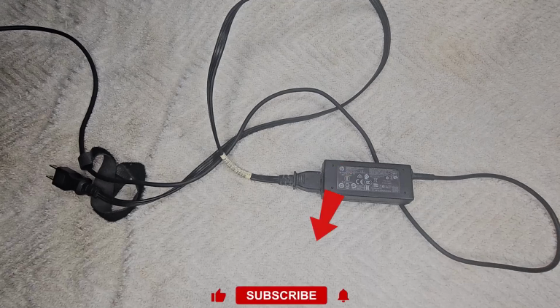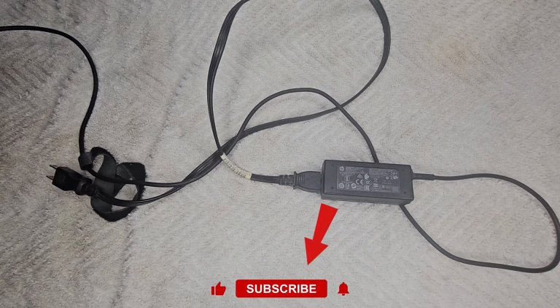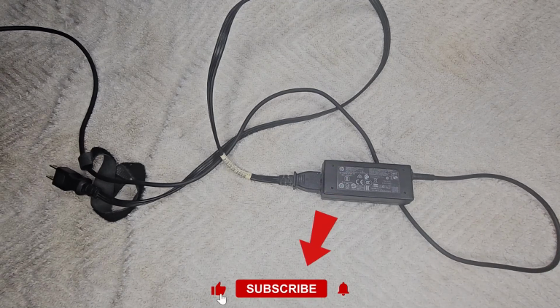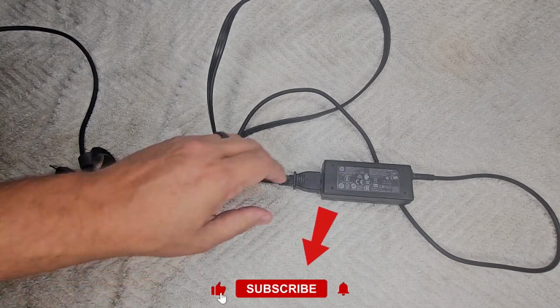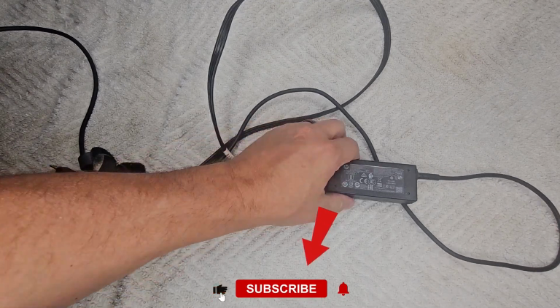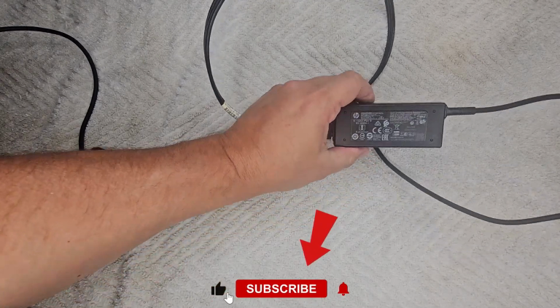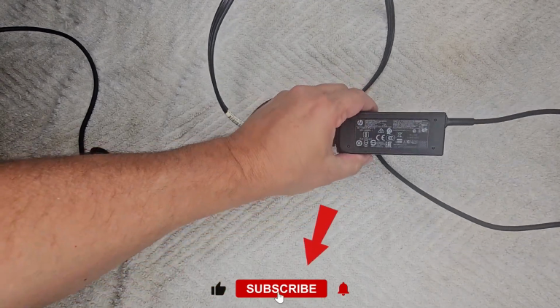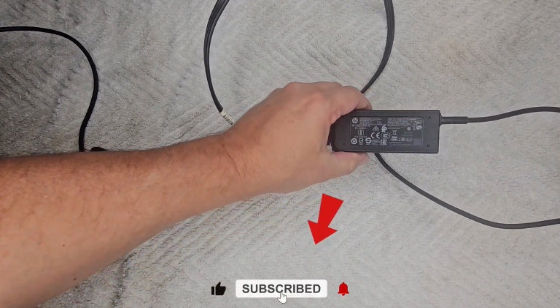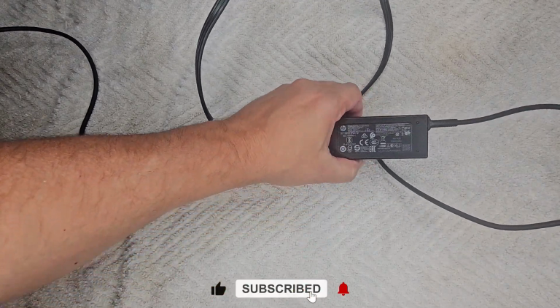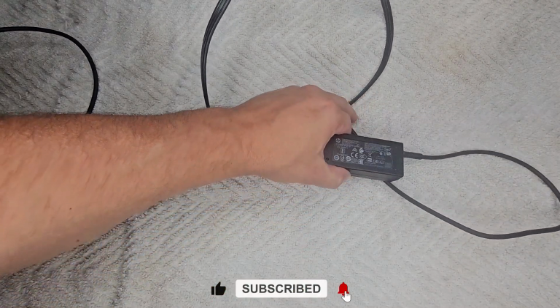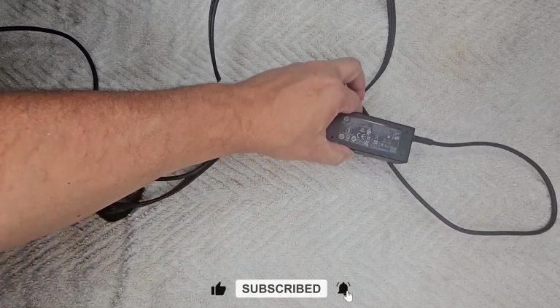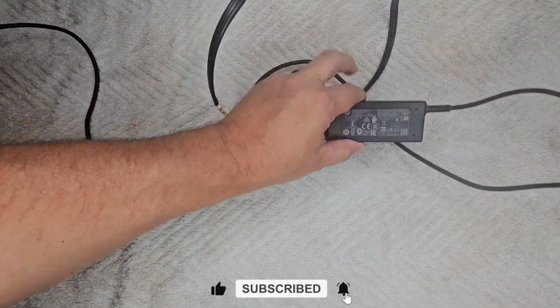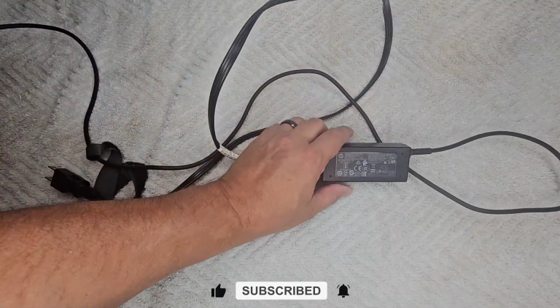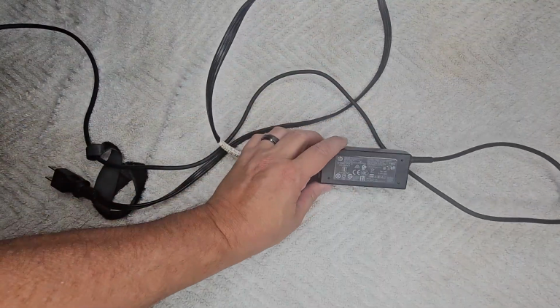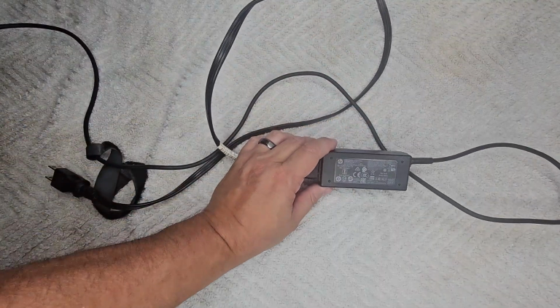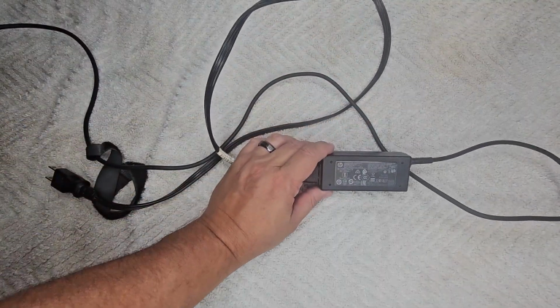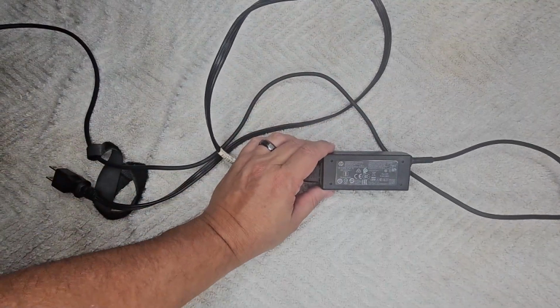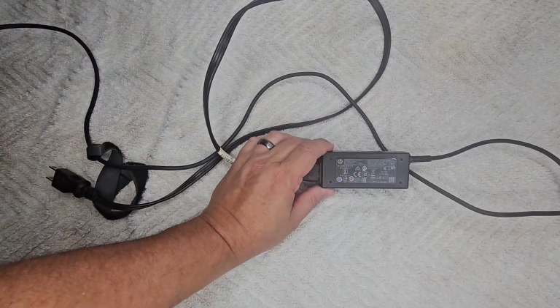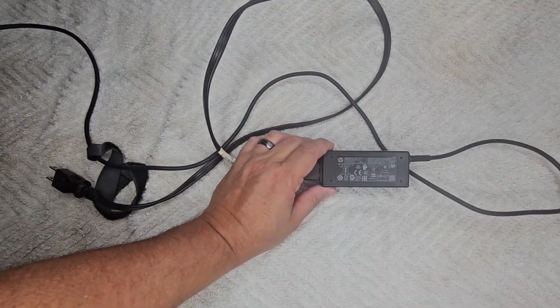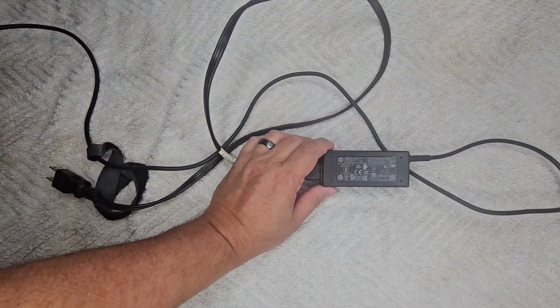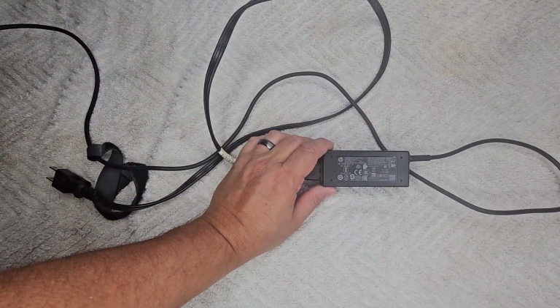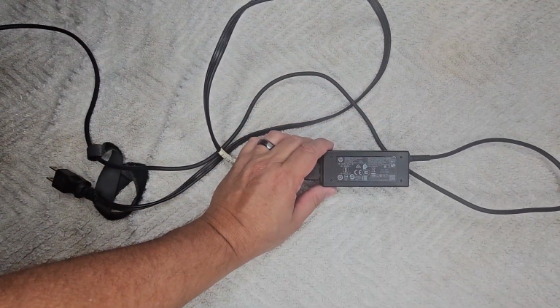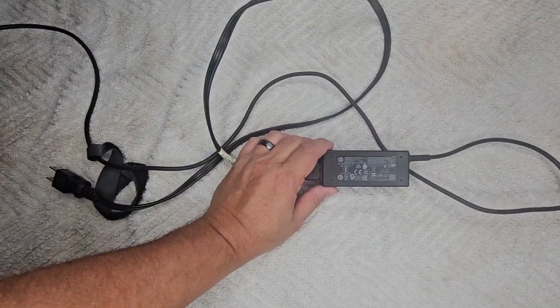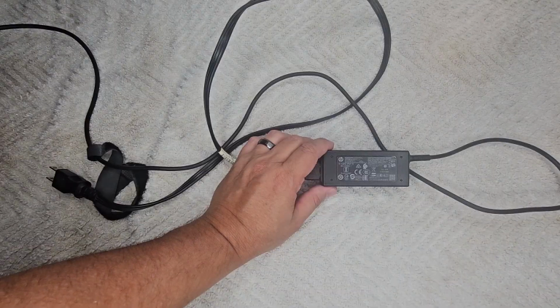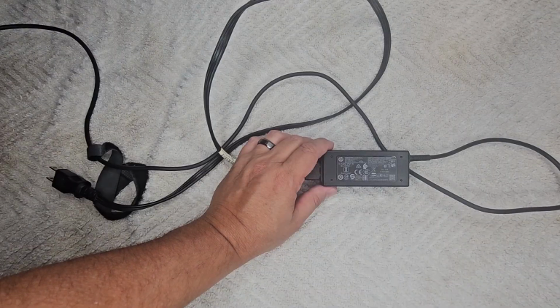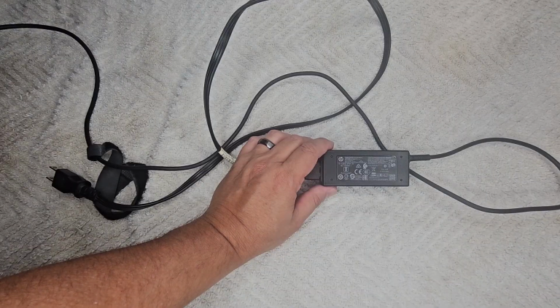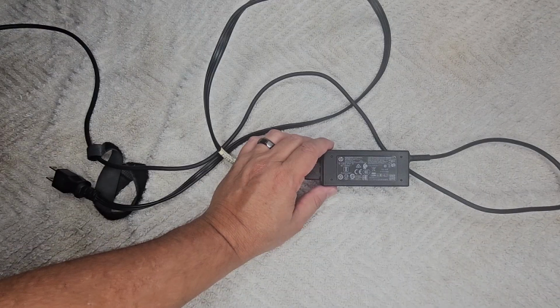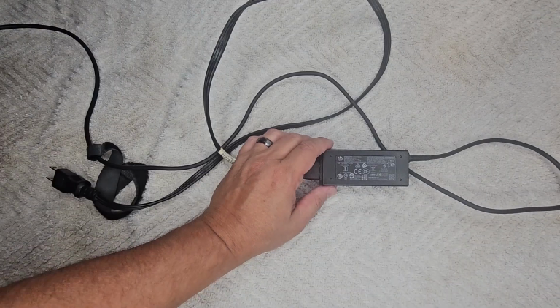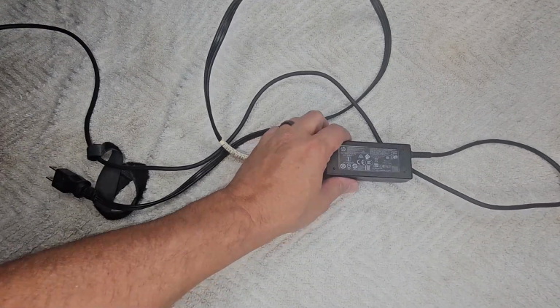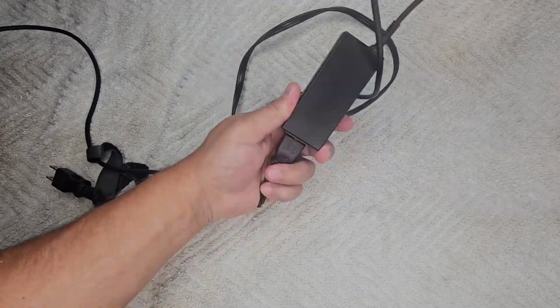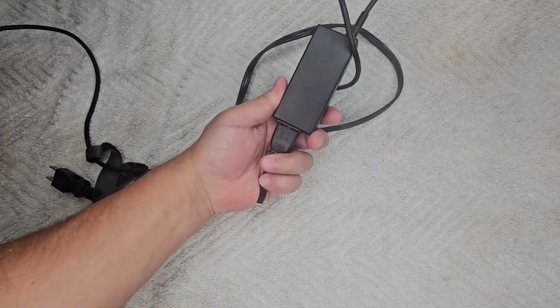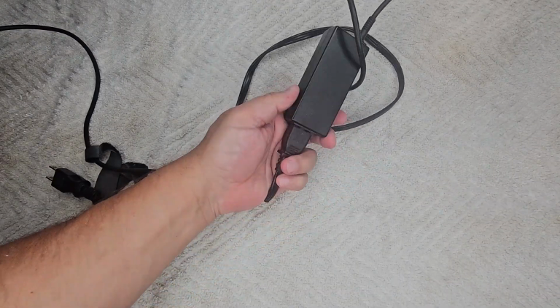Hey everyone, thanks for coming back to watch this video. Today it's going to be a short video. I'm going to show you how to test a laptop power adapter to see if it is dead.